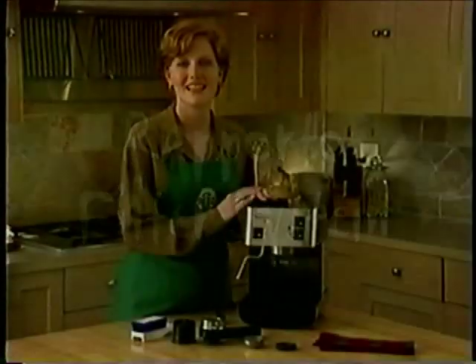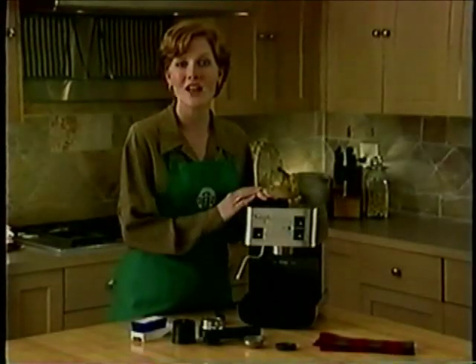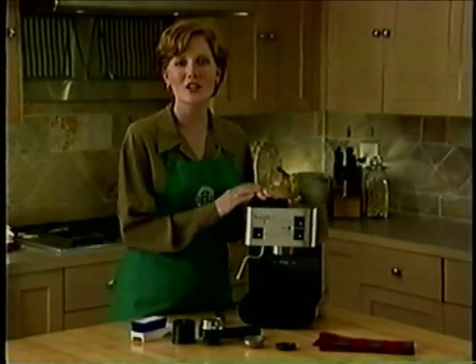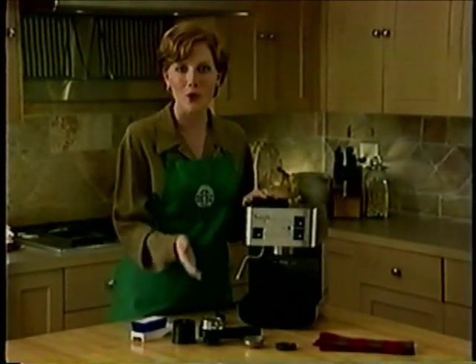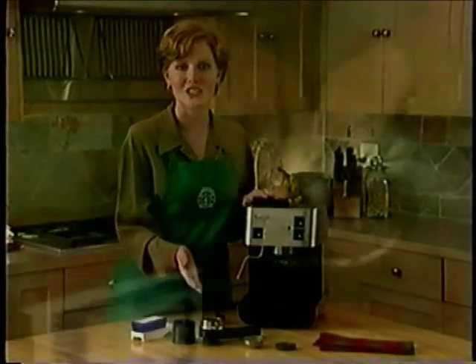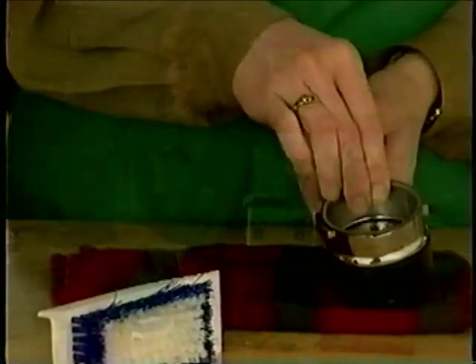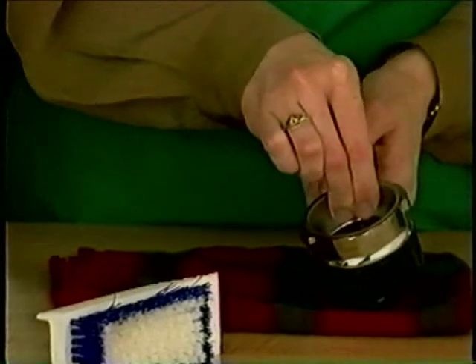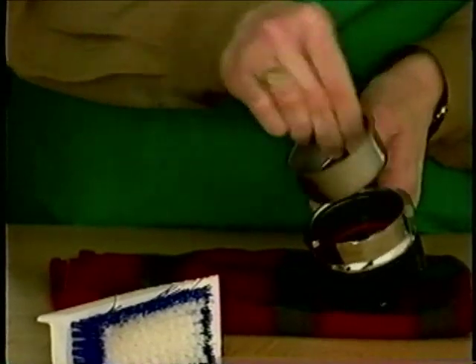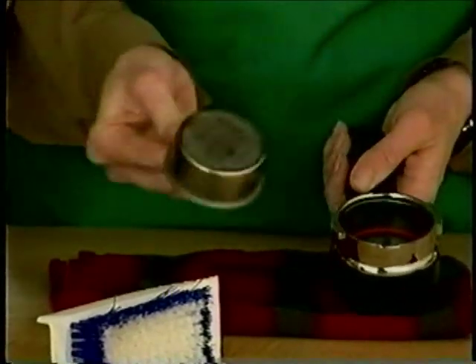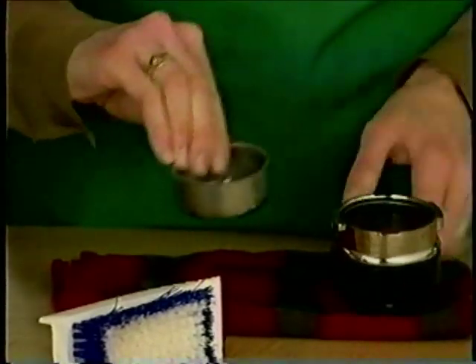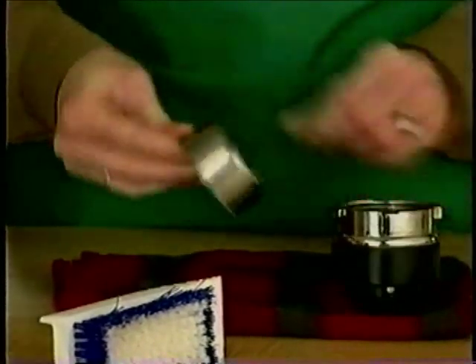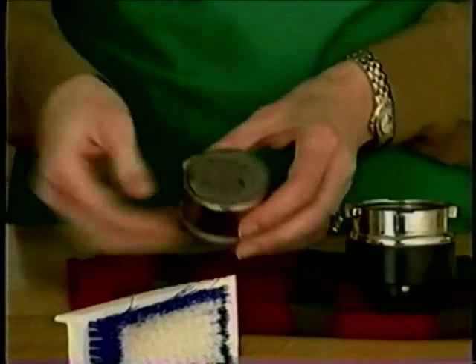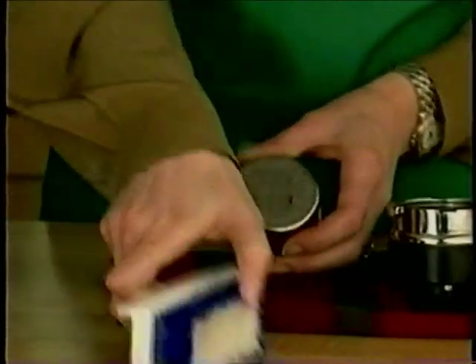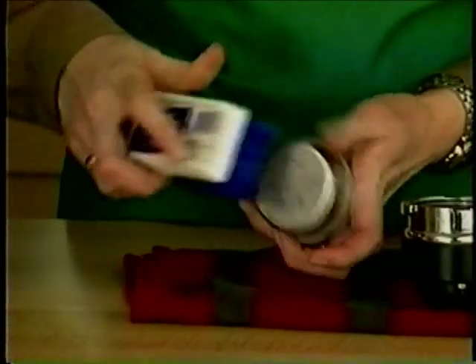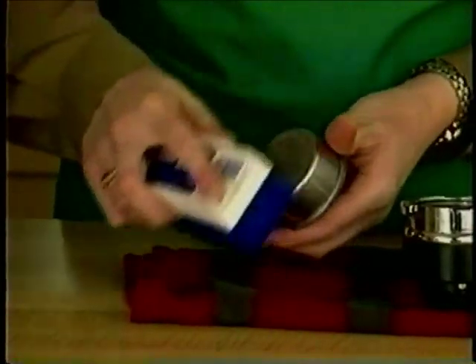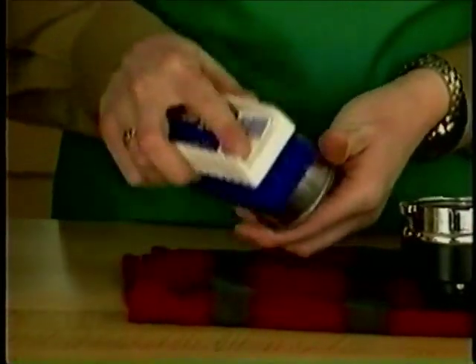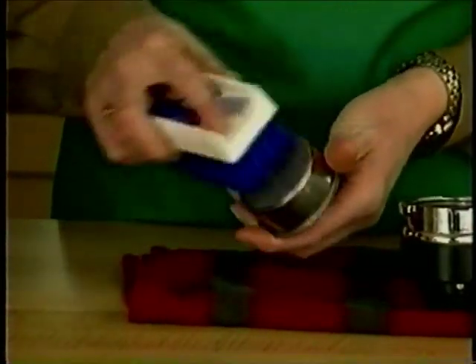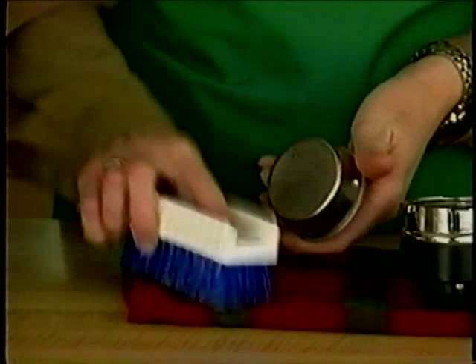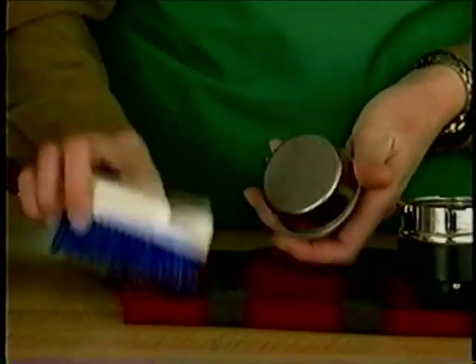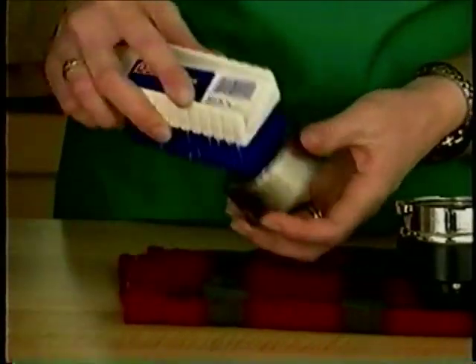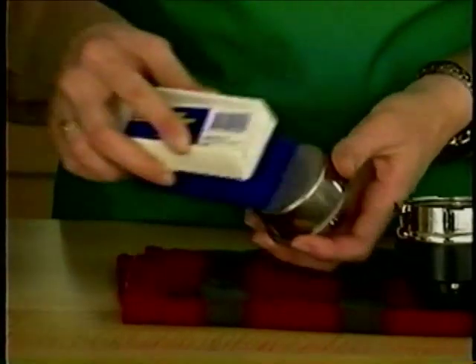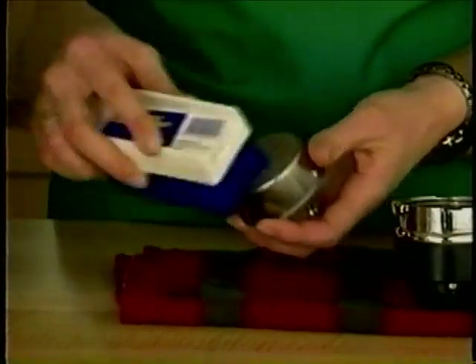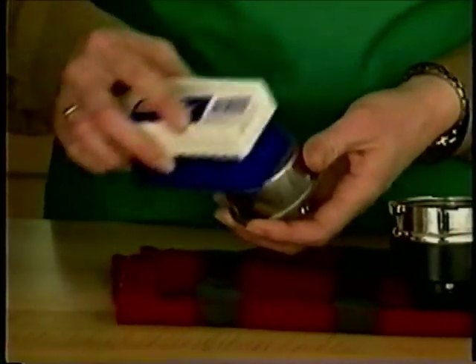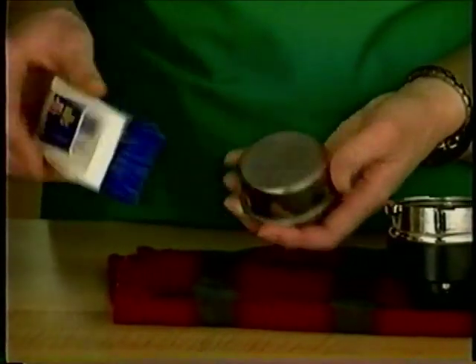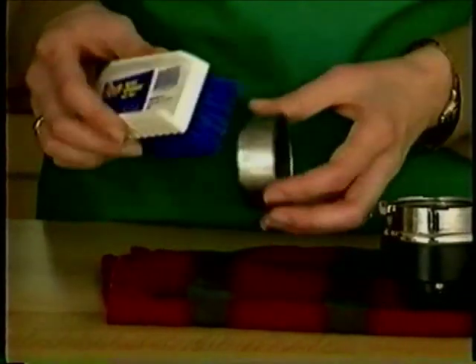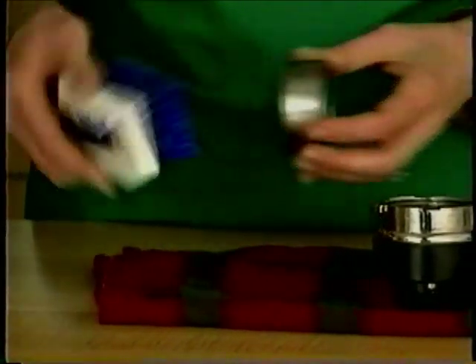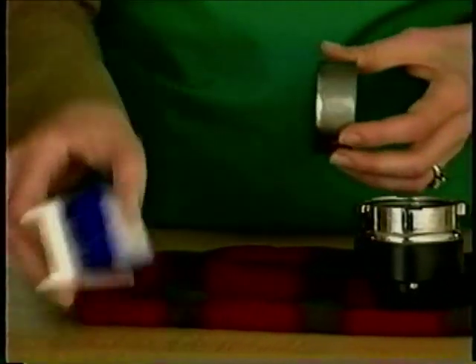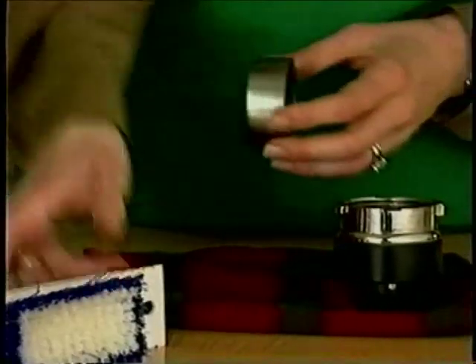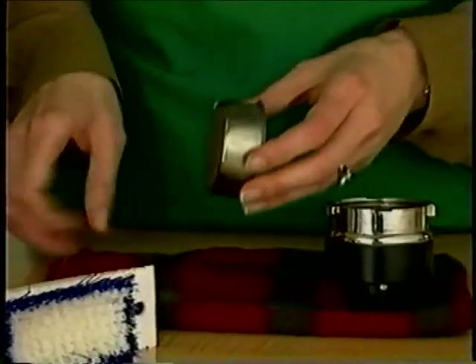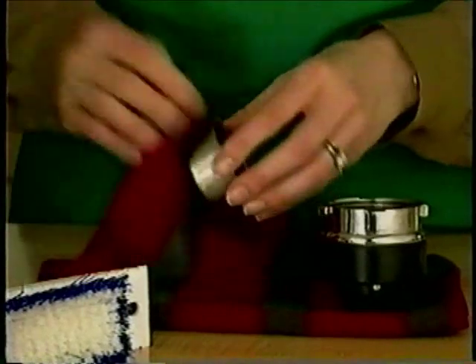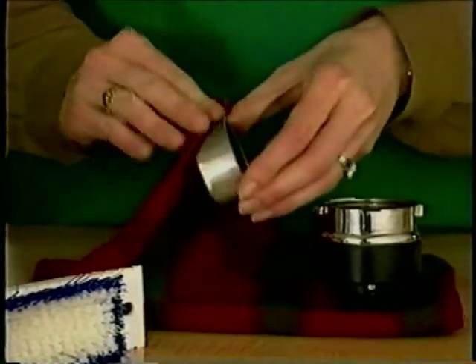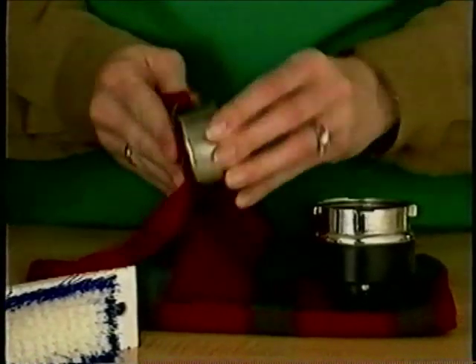Now let's look at the portafilter. When cleaning the portafilter system, begin by removing the filter basket. Wash the portafilter basket with a brush. If necessary, take a small pin and poke any clogged basket holes in the filter.